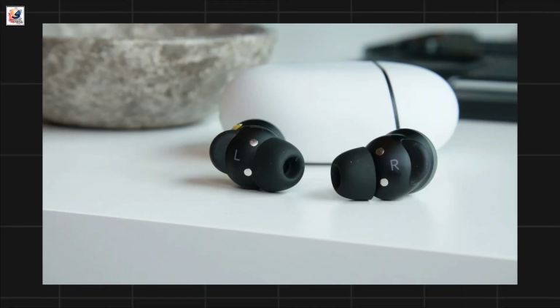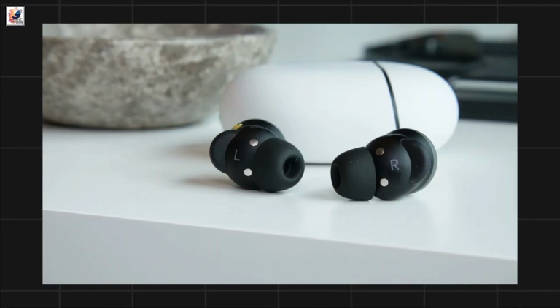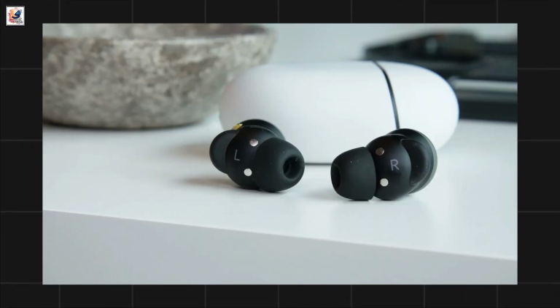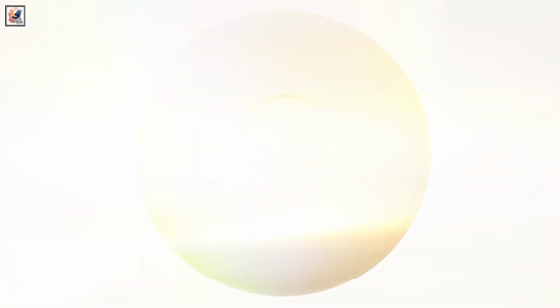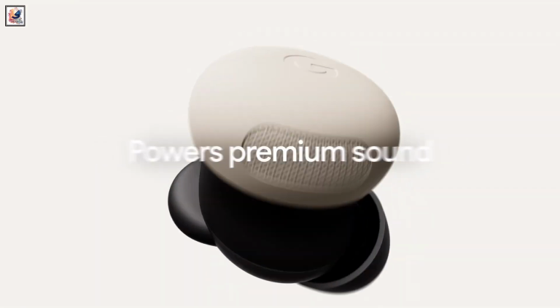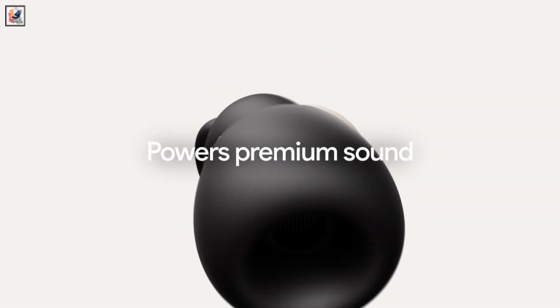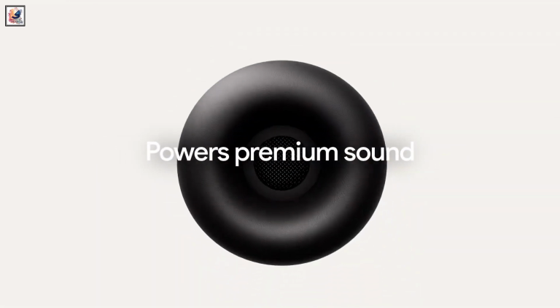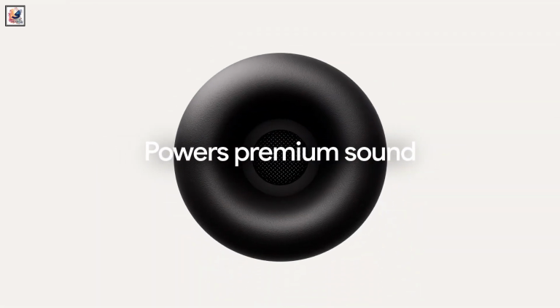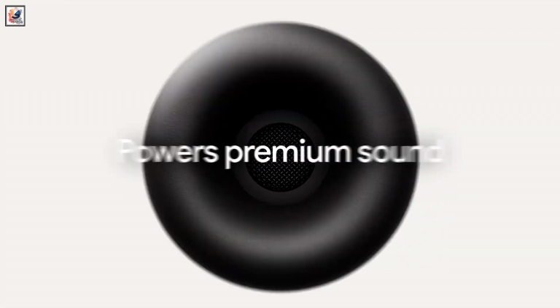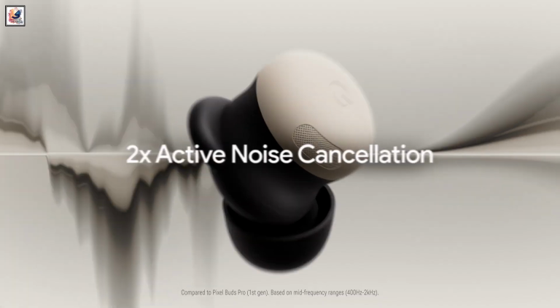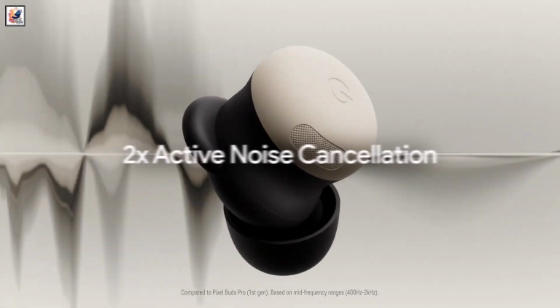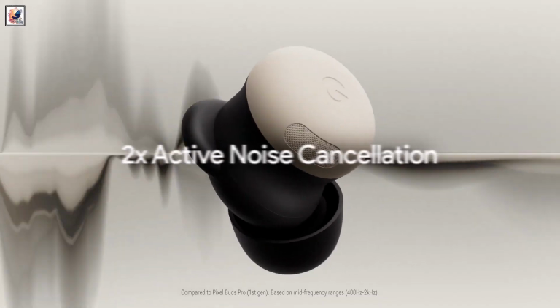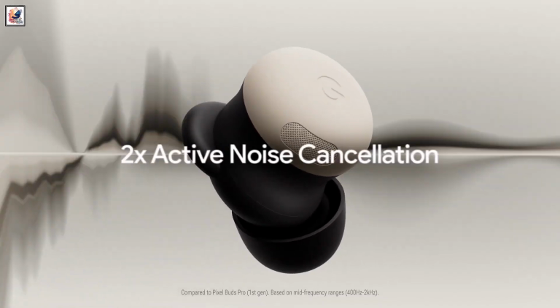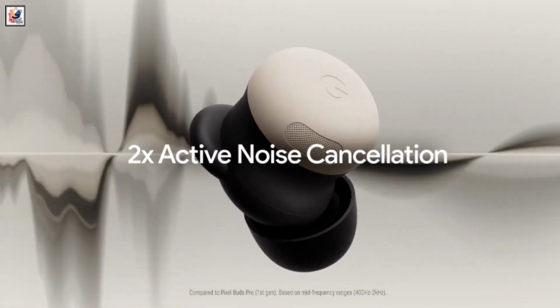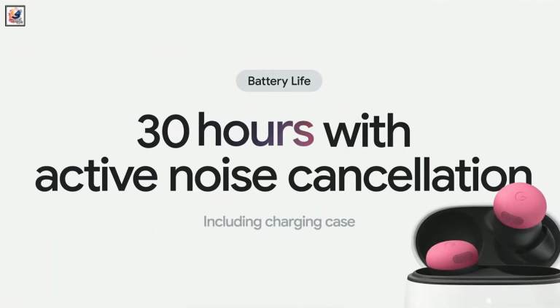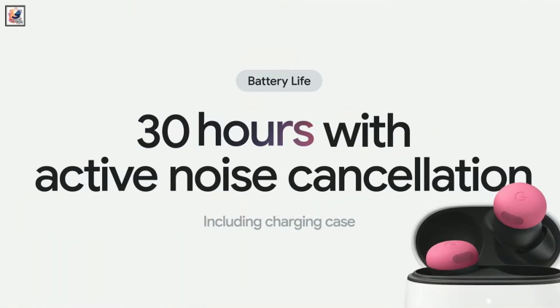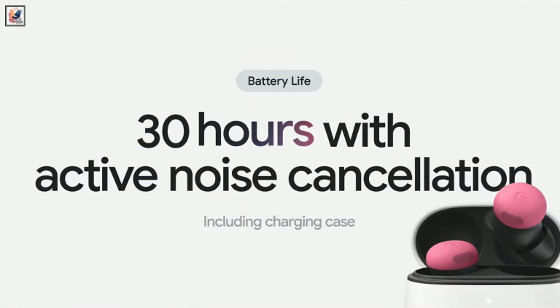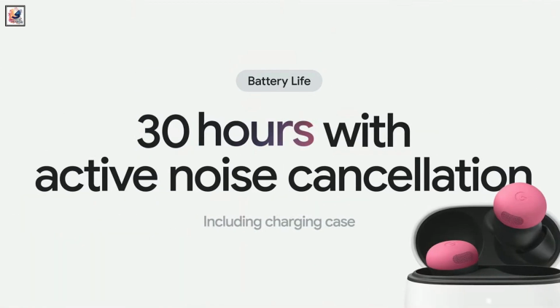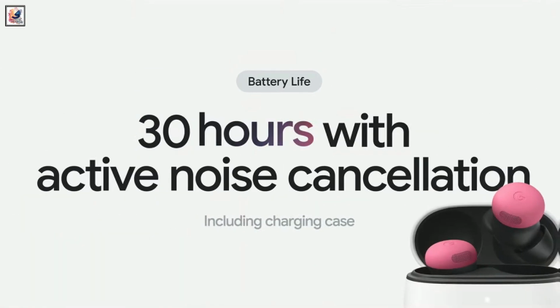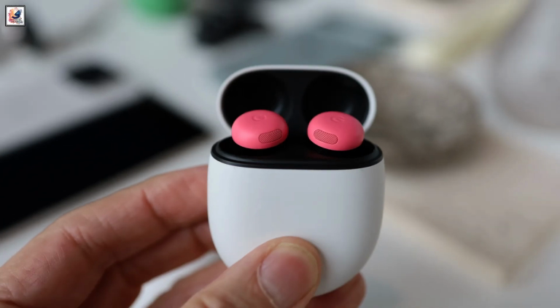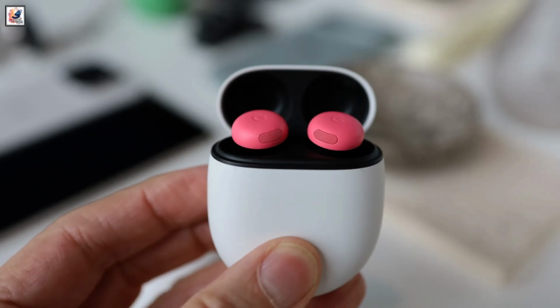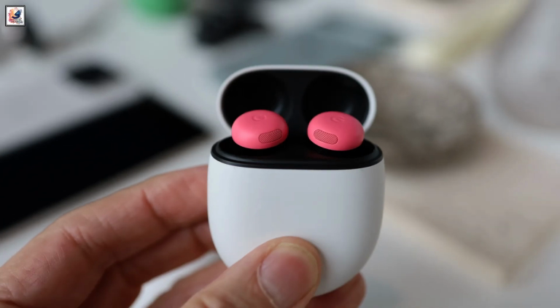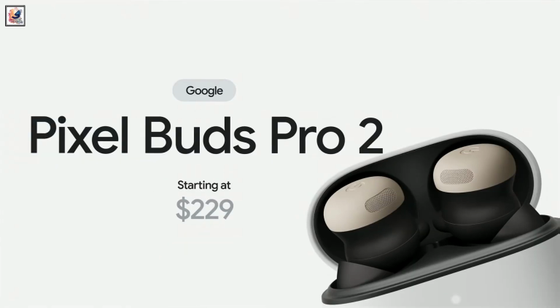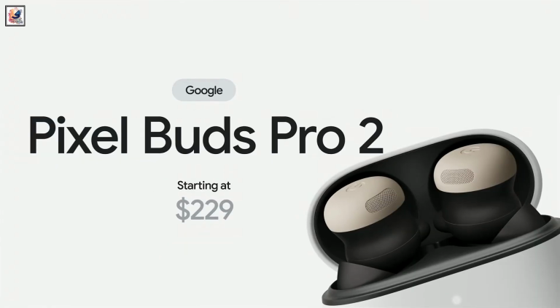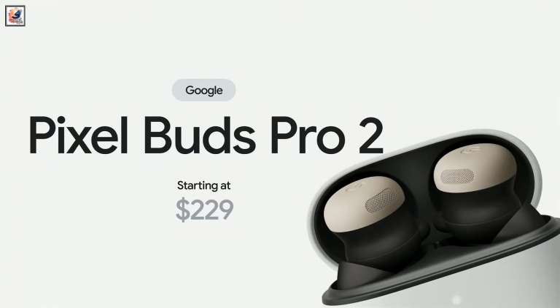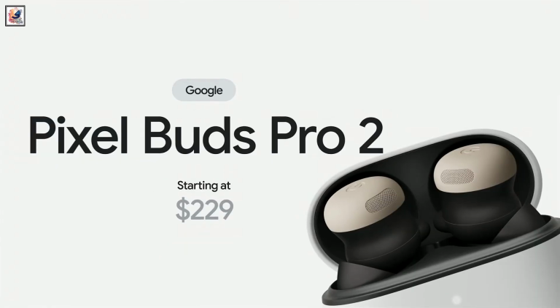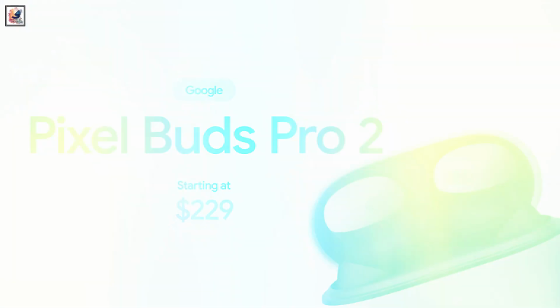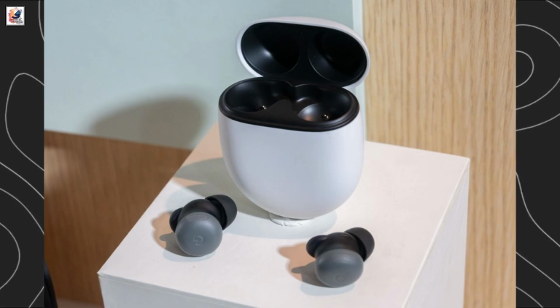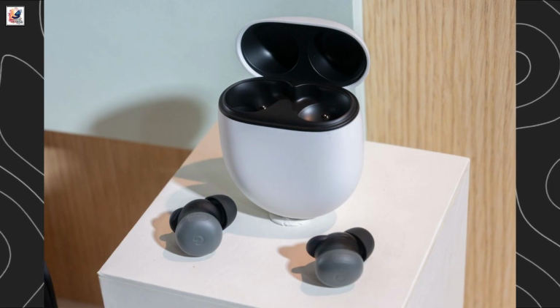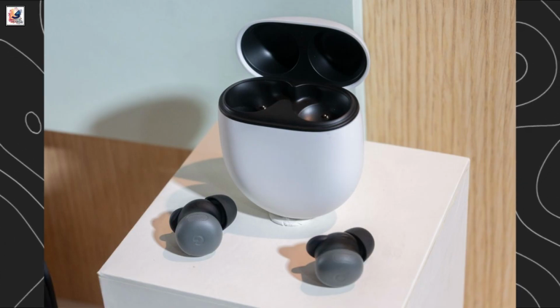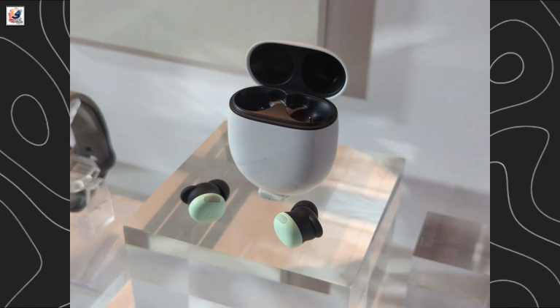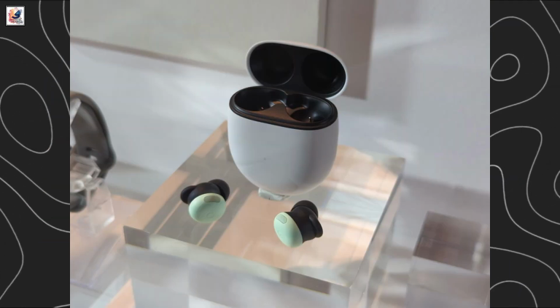Google promises up to 8 hours of listening time with ANC on and 12 hours with ANC off. Google Pixel Buds Pro 2 will cost $229.99 and will start shipping on September 26th.